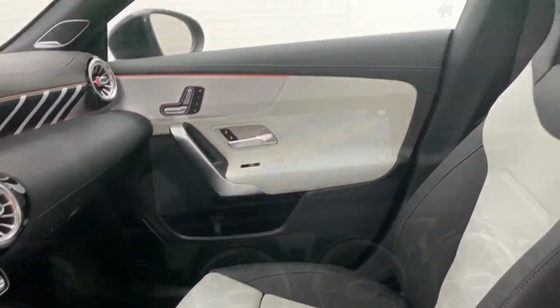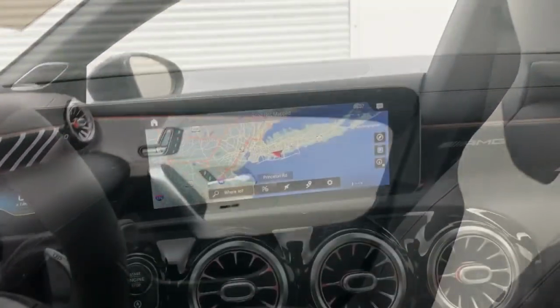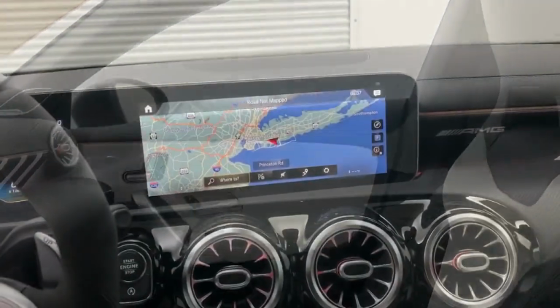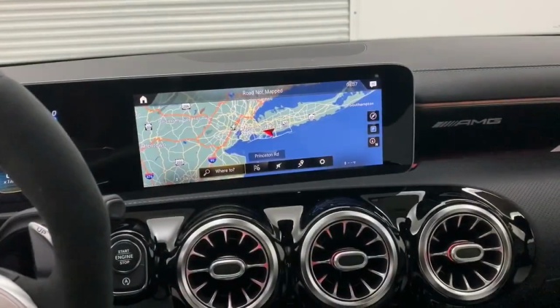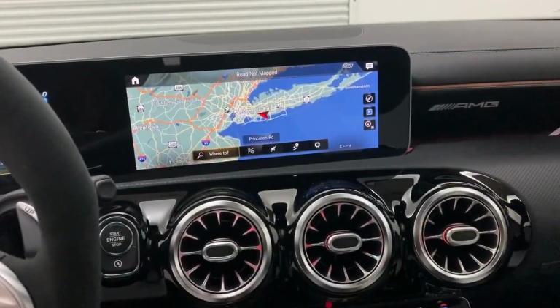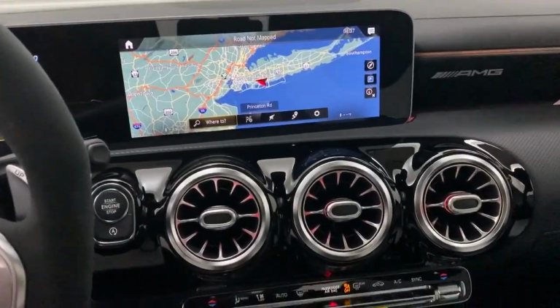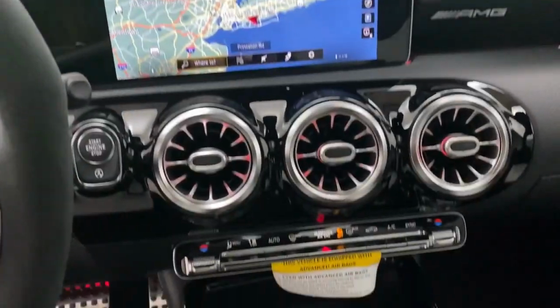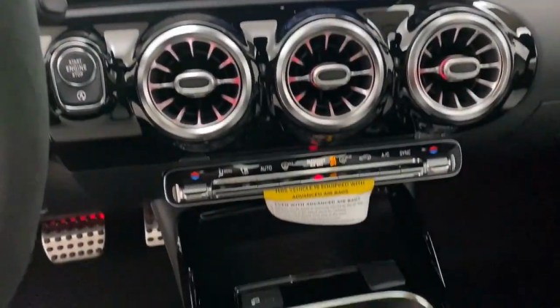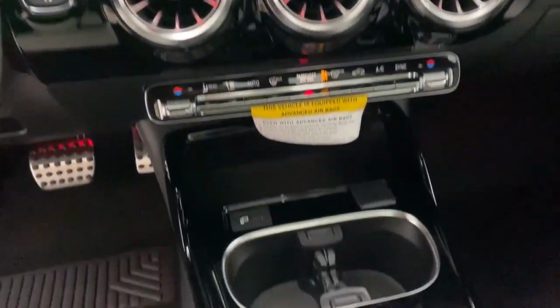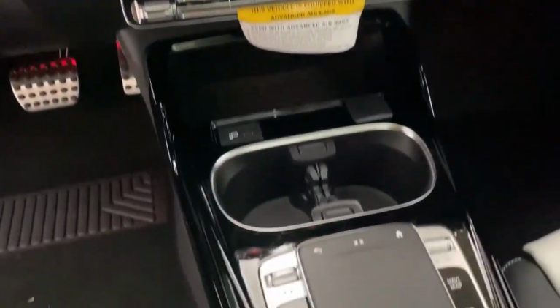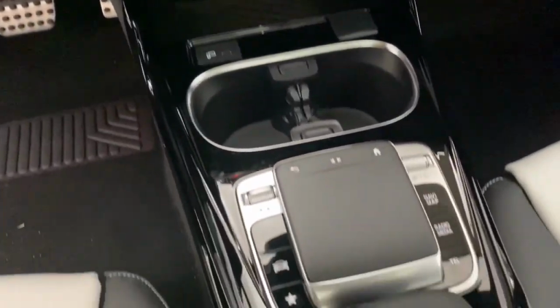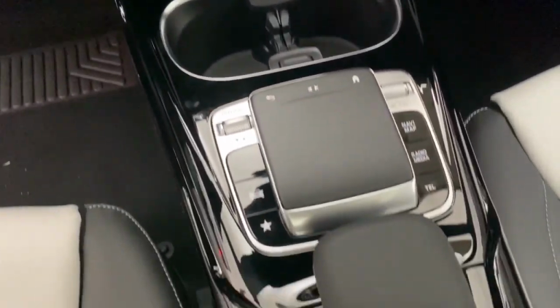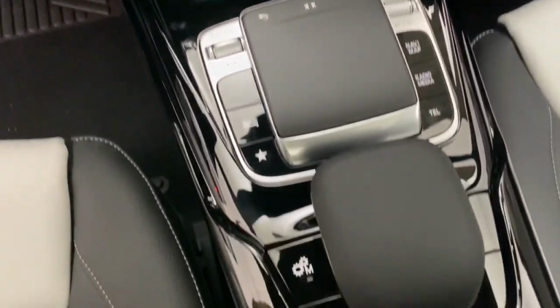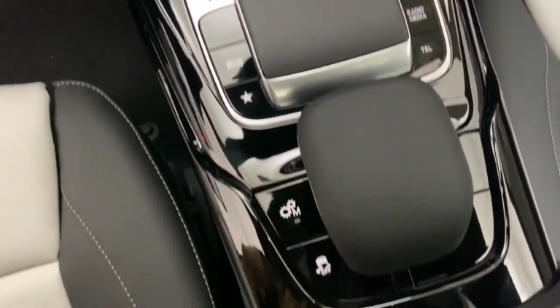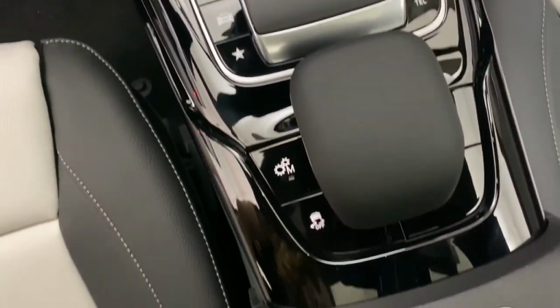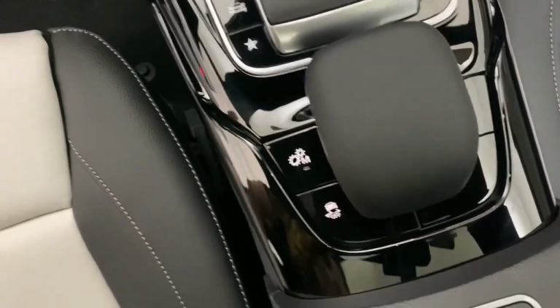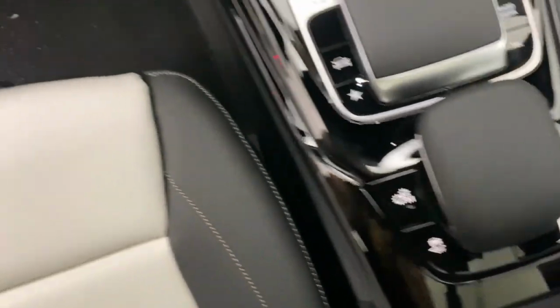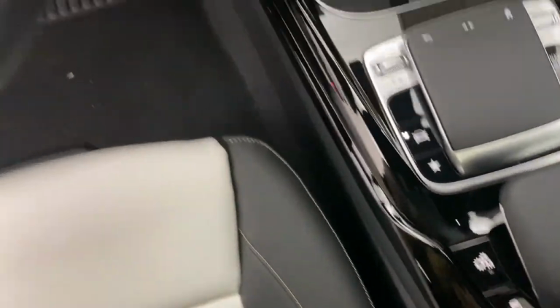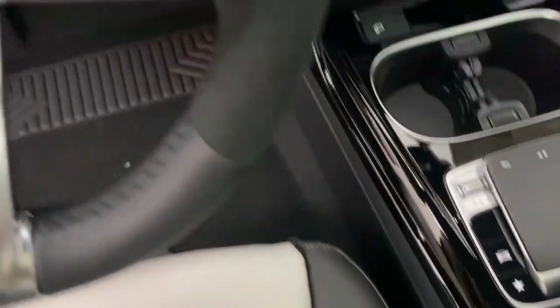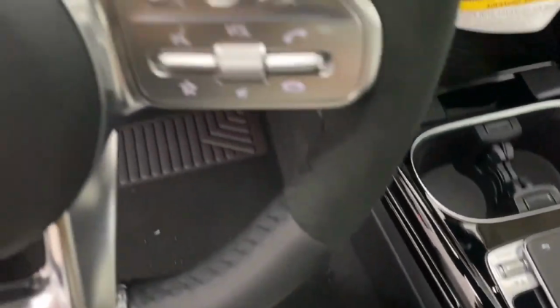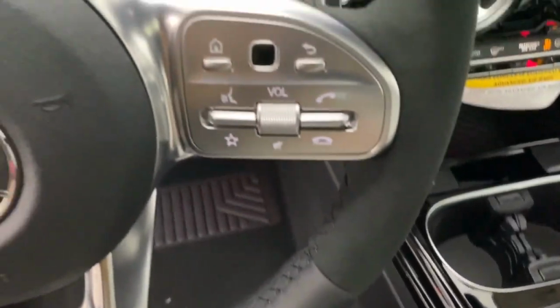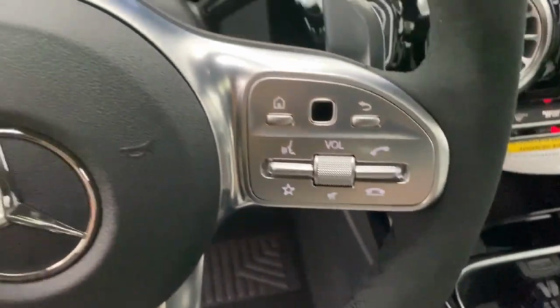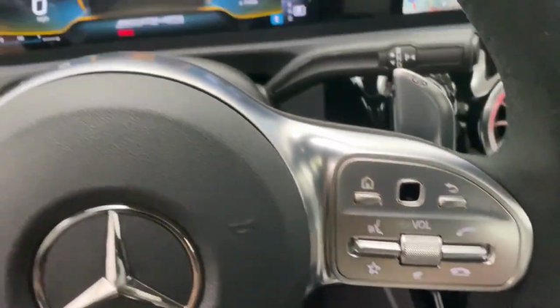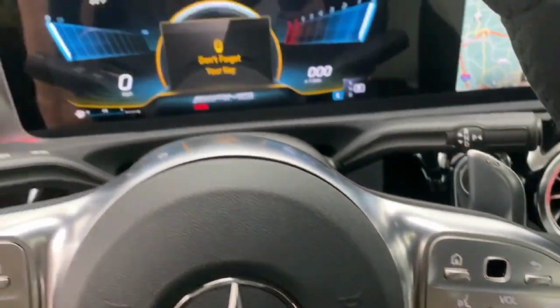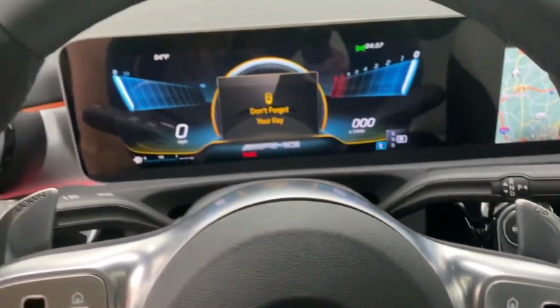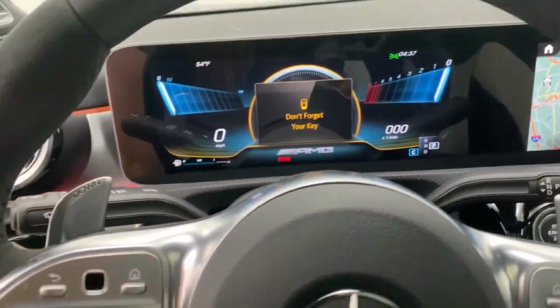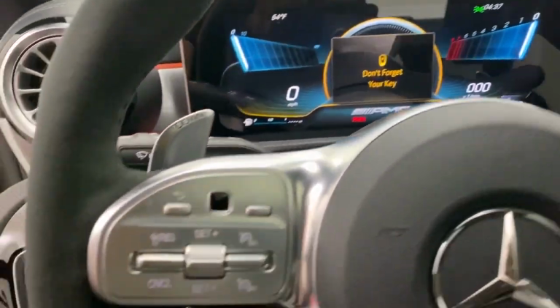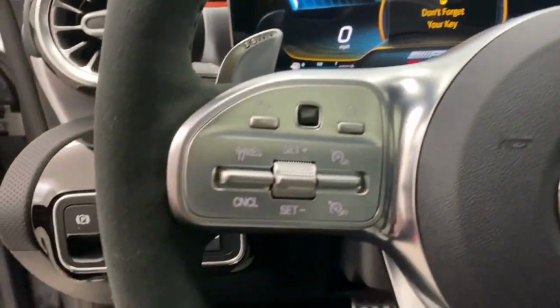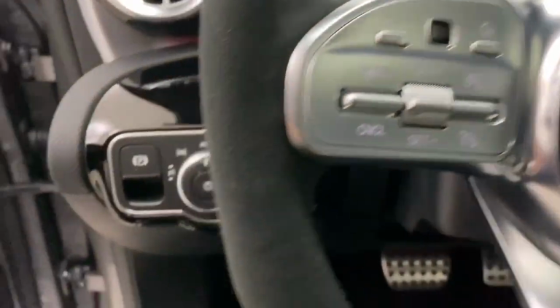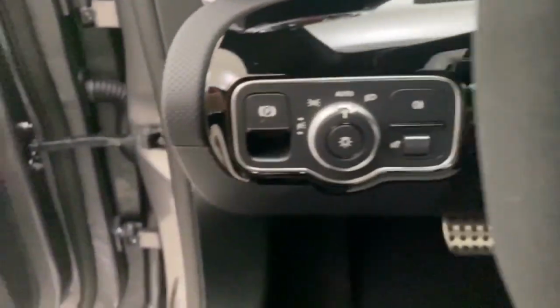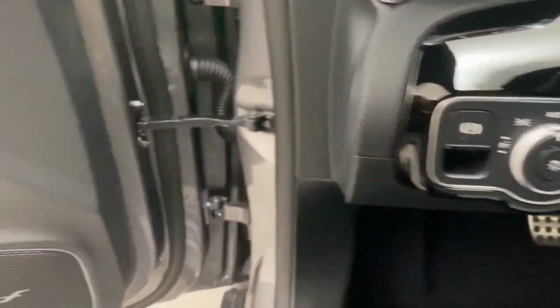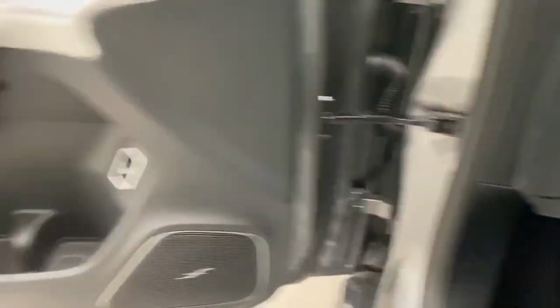Additional options include a leather-wrapped steering wheel, adjustable steering wheel, power steering, aluminum wheels, cruise control, keyless start, floor mats, four-wheel disc brakes, and rear defrost.